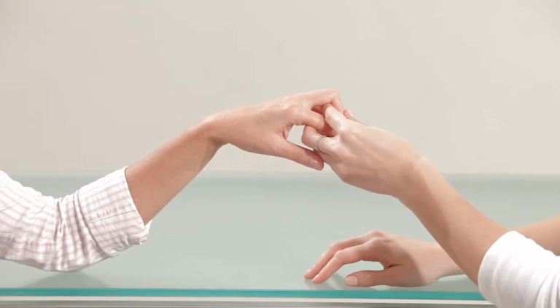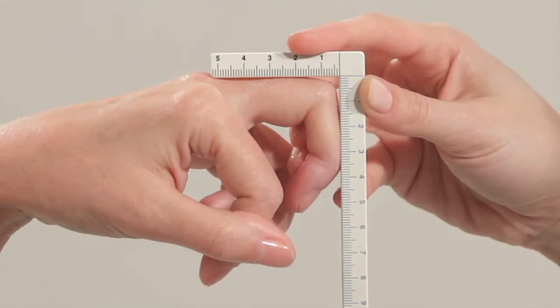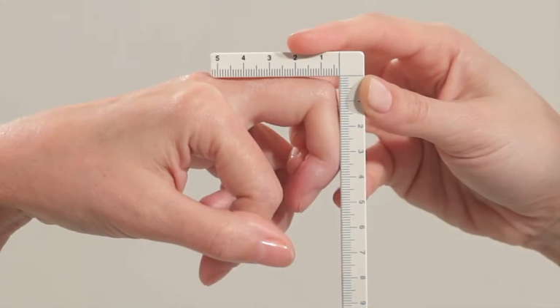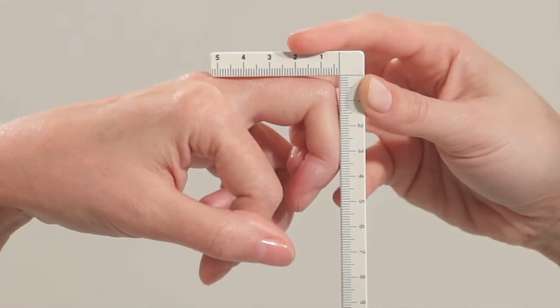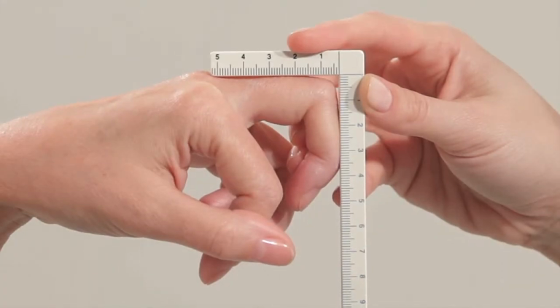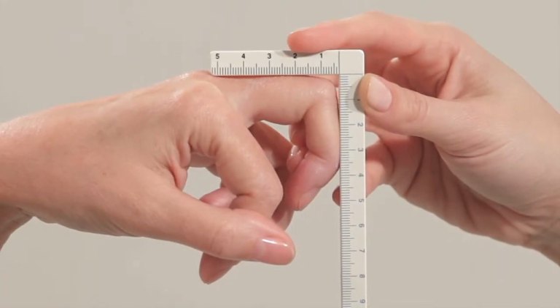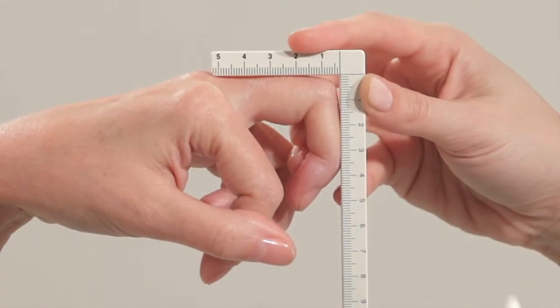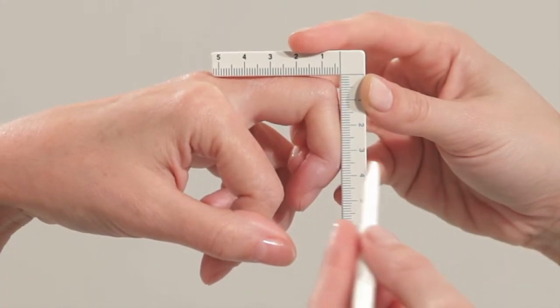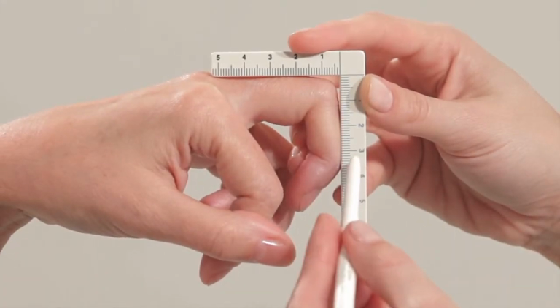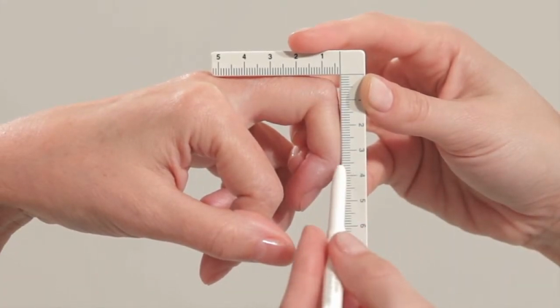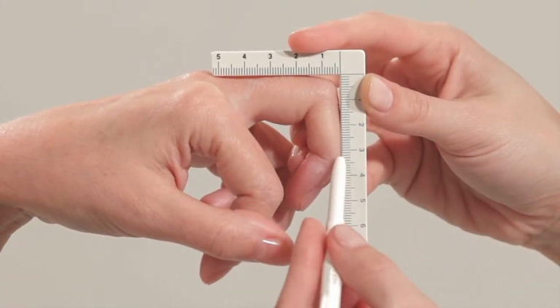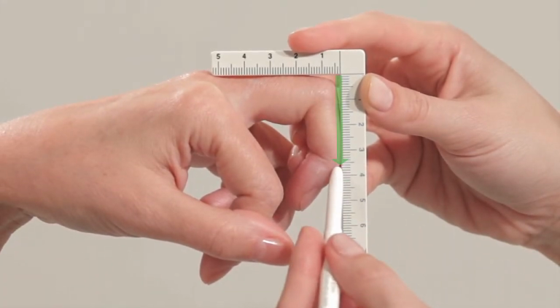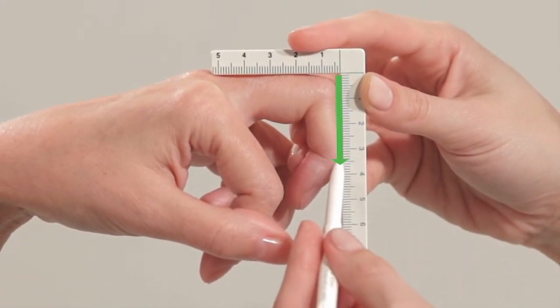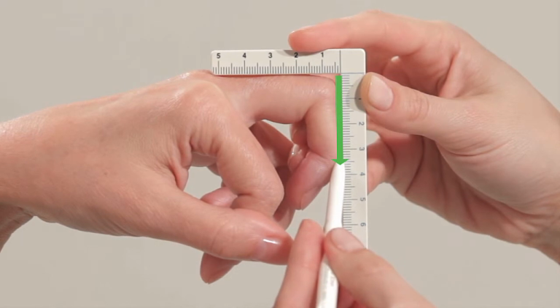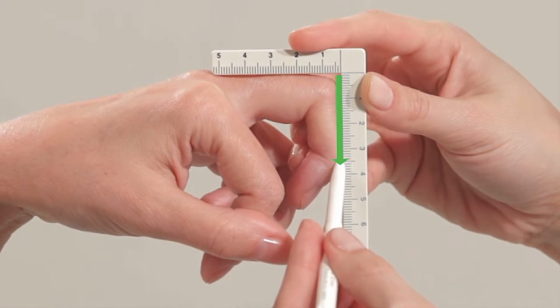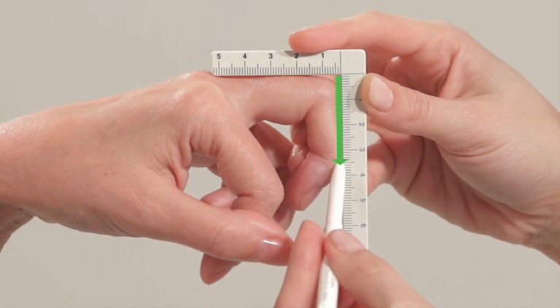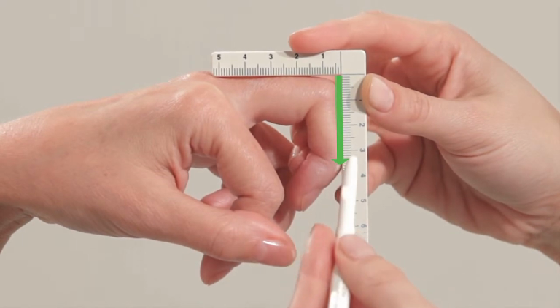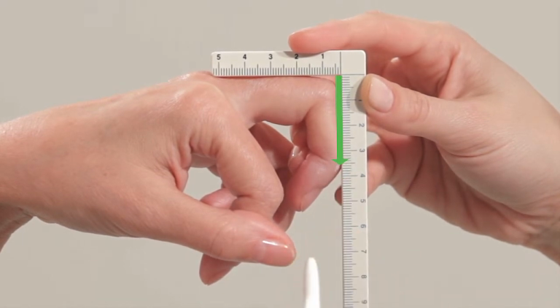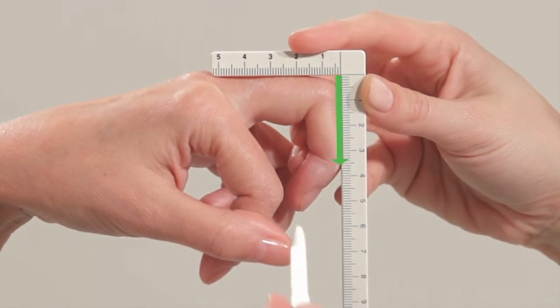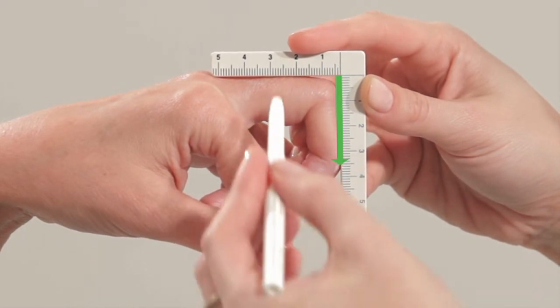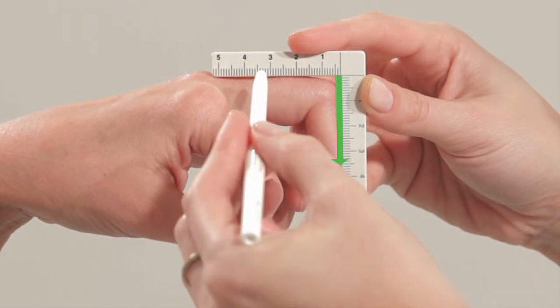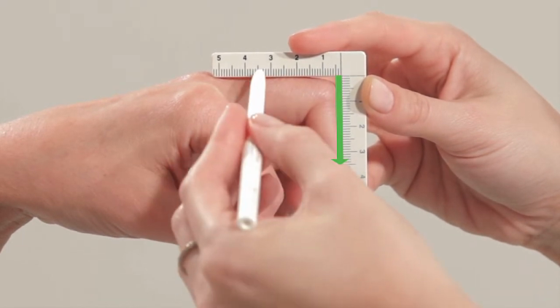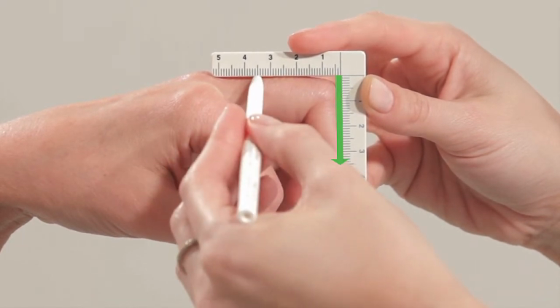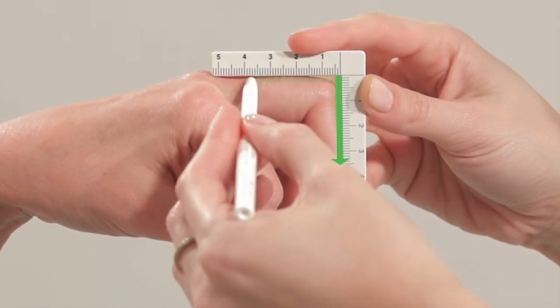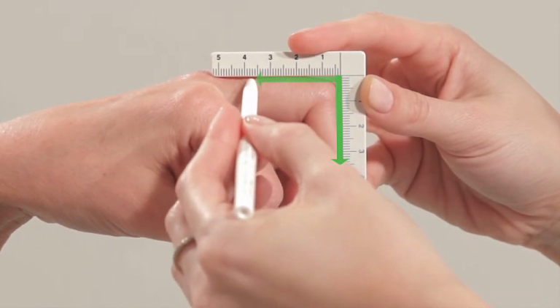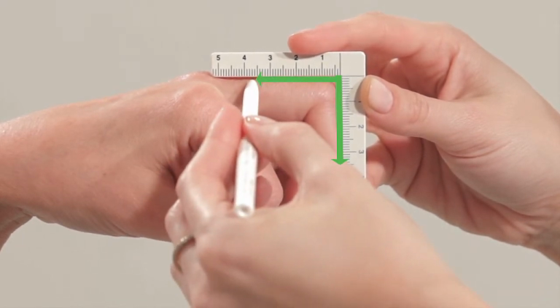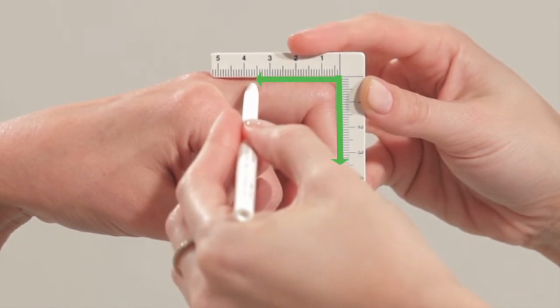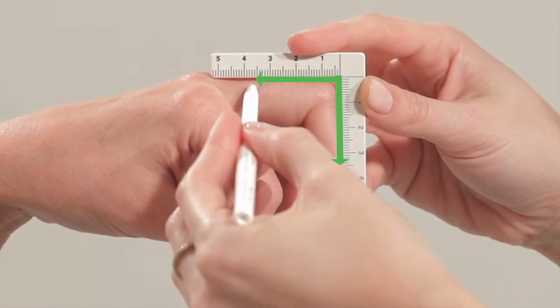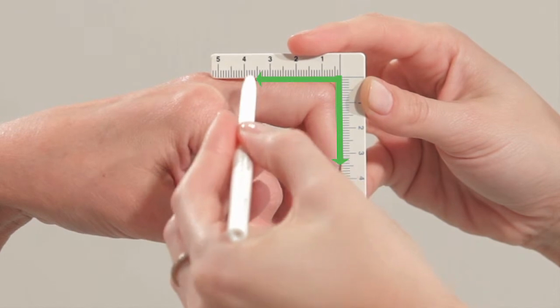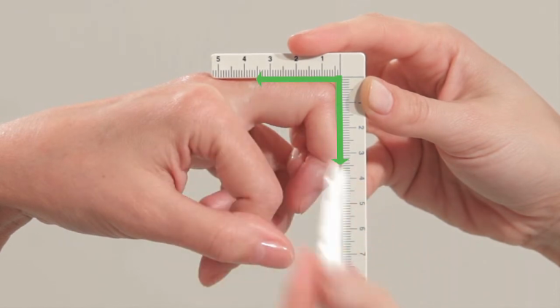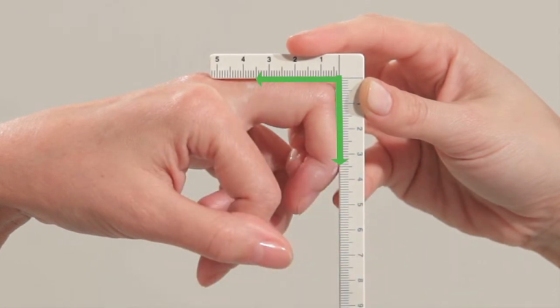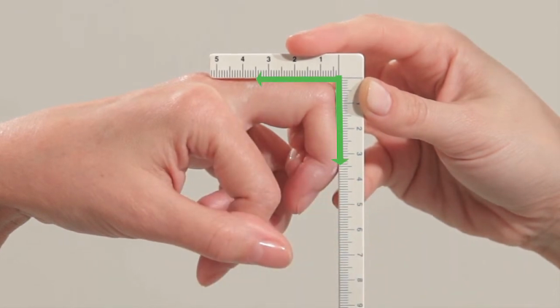Fit and align the gauge over the subject's finger. Note the length of the medial phalanx on the scale, find the same unit of length on the proximal phalanx, and mark the point.